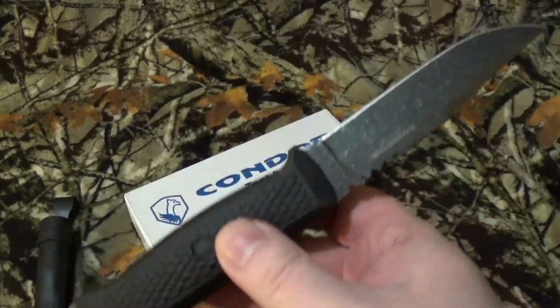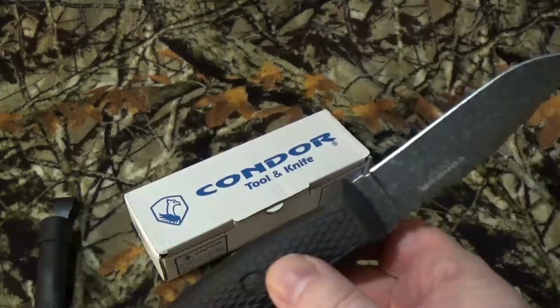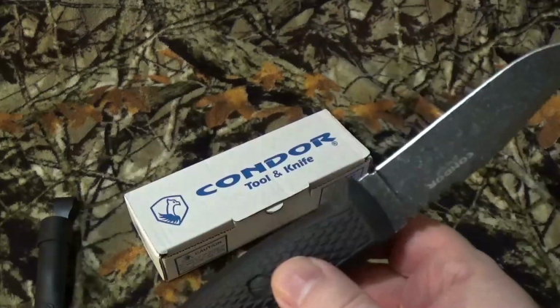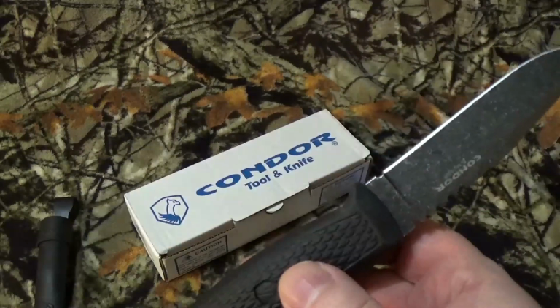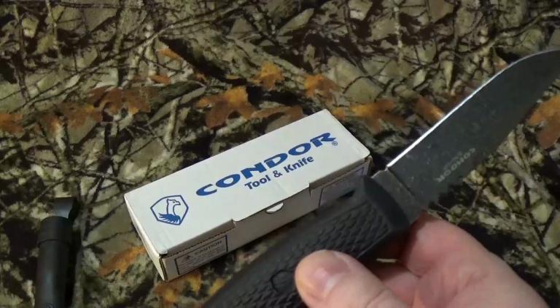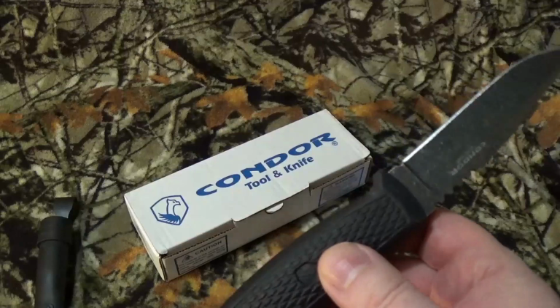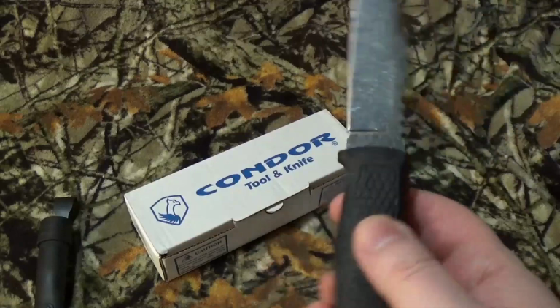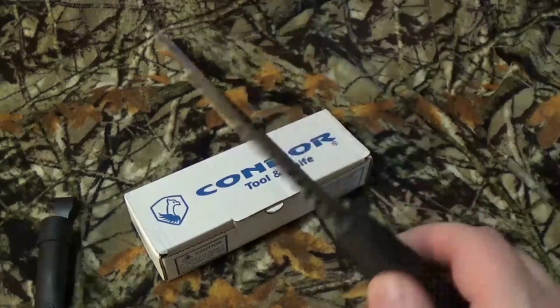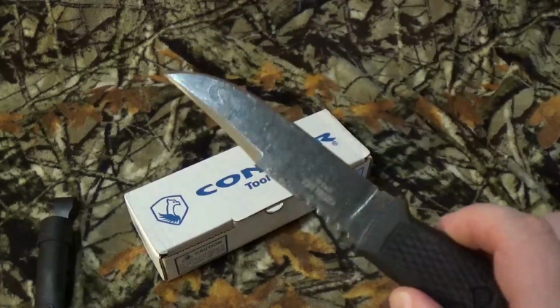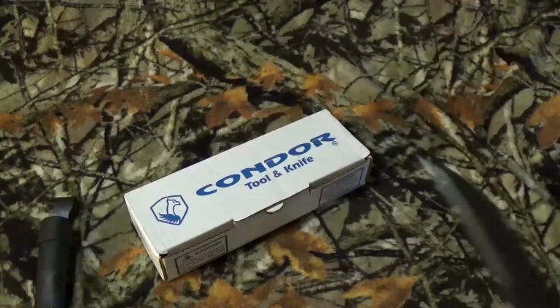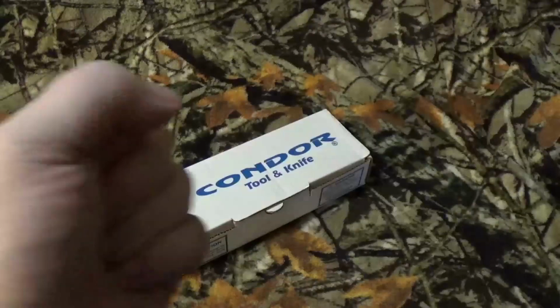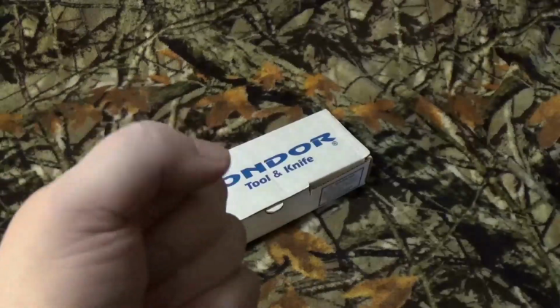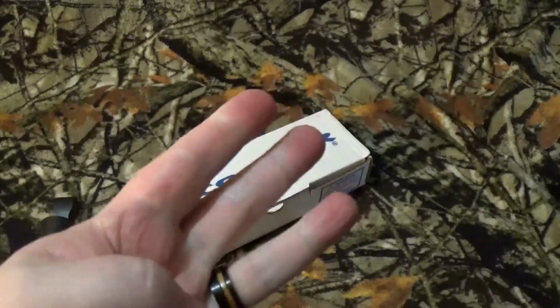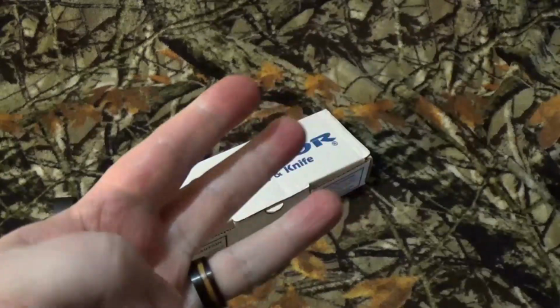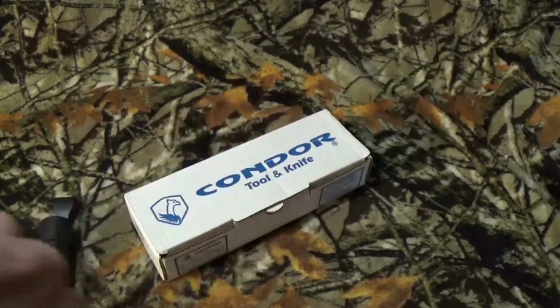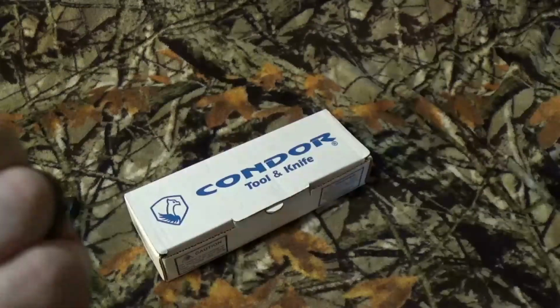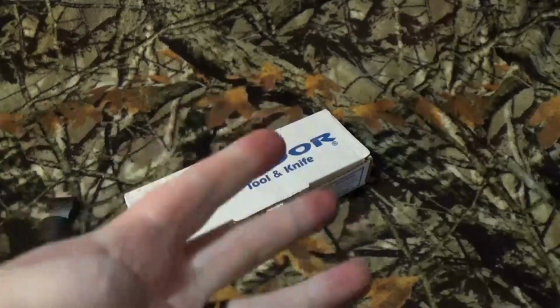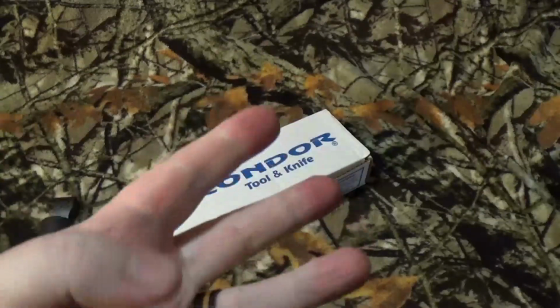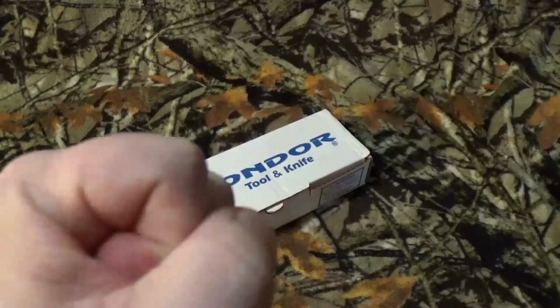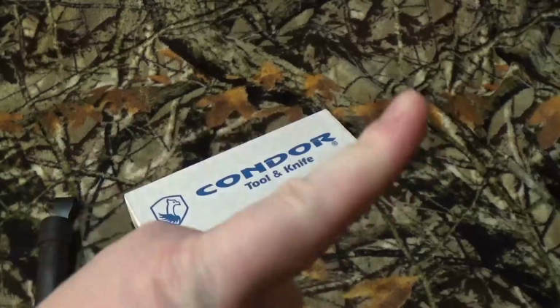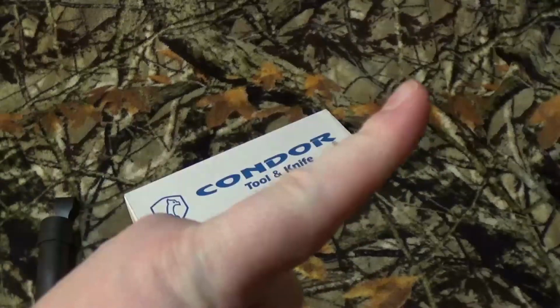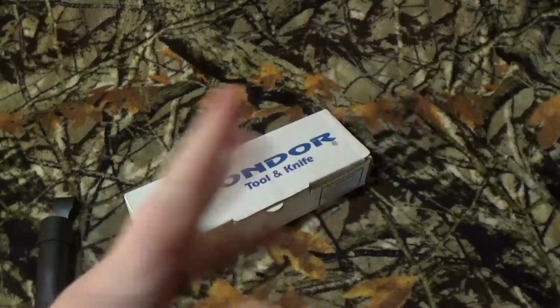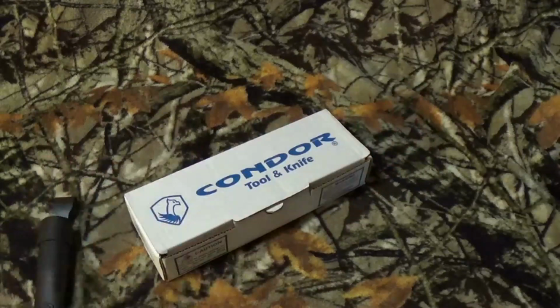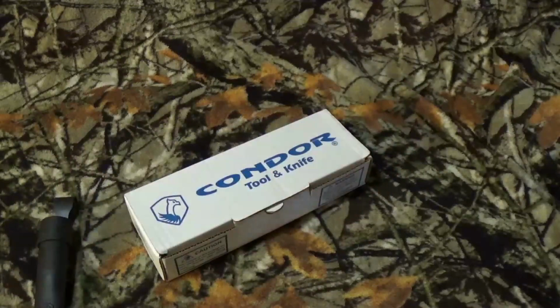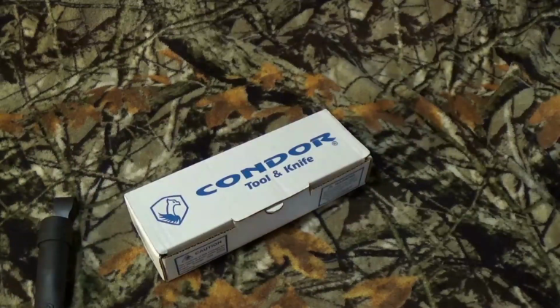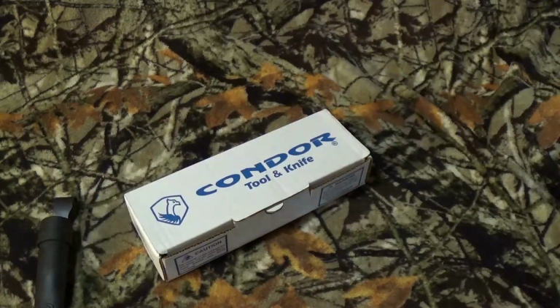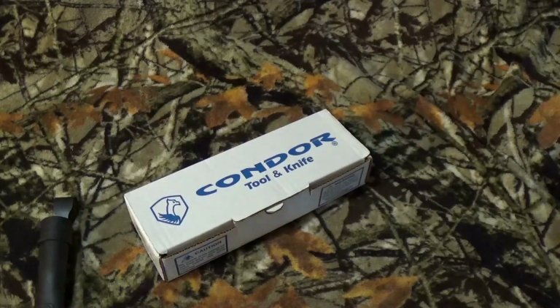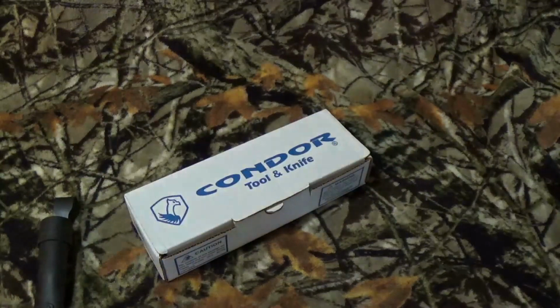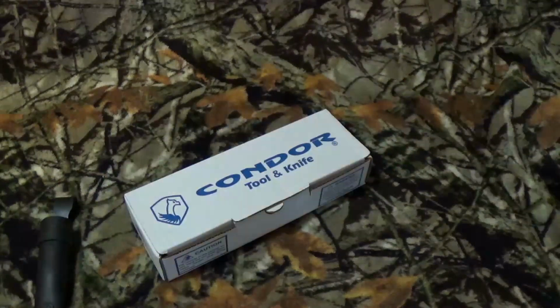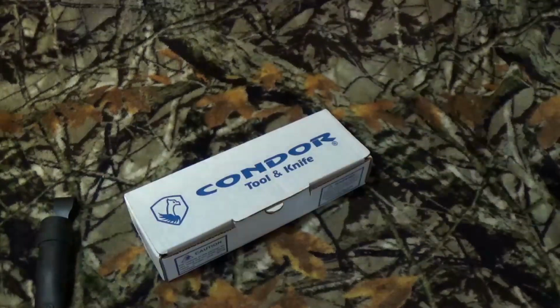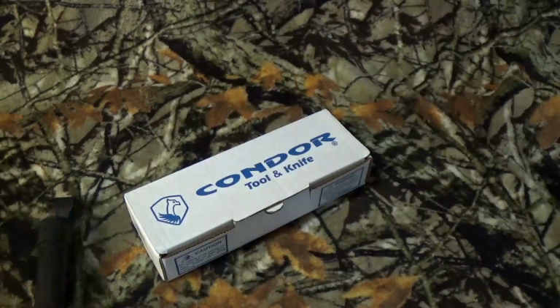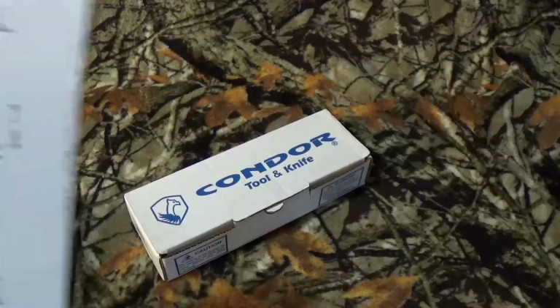Alright, let's do the cut tests that we usually love to do here on the channel. We usually want to do three. And why do we do these three? Take a look right up top — you're going to see a card for why we do the cut tests.